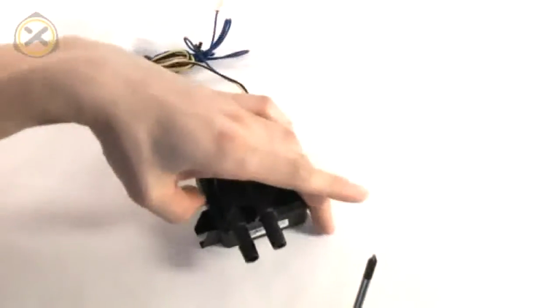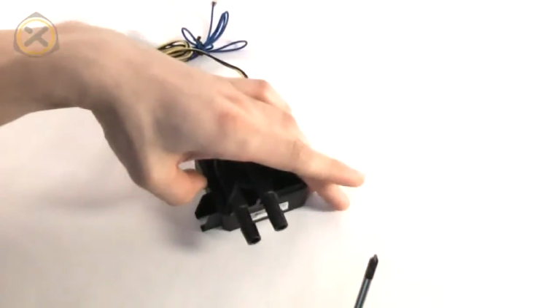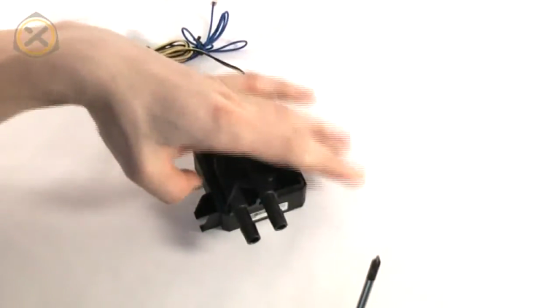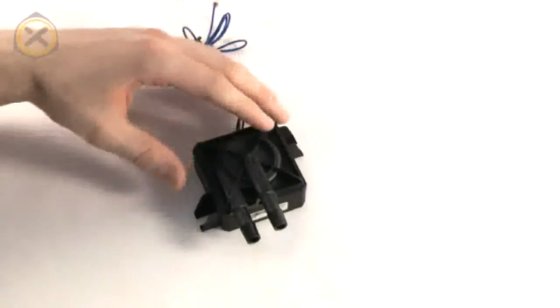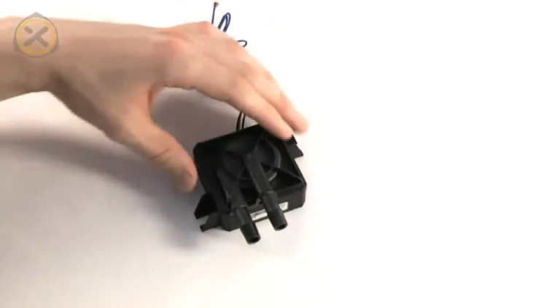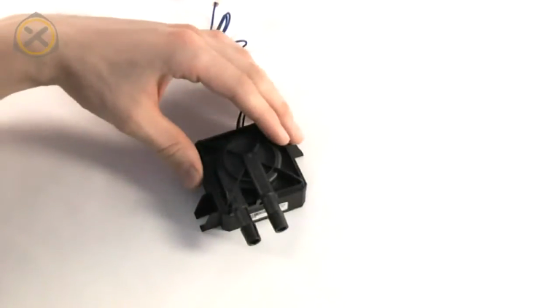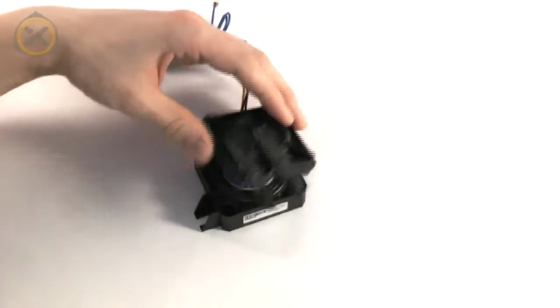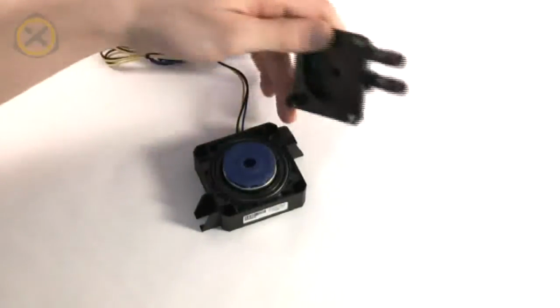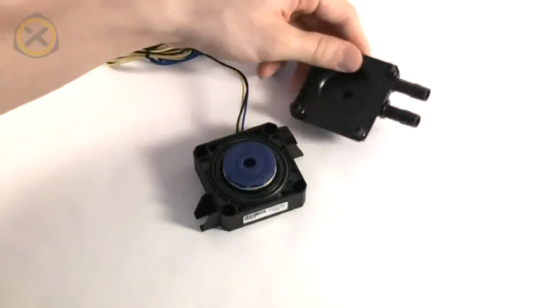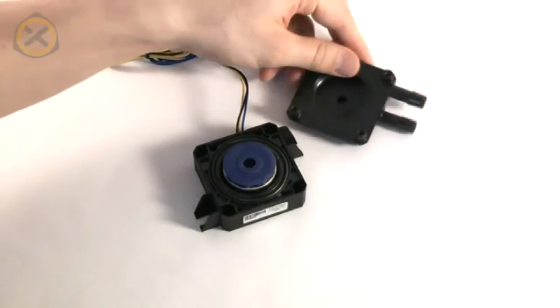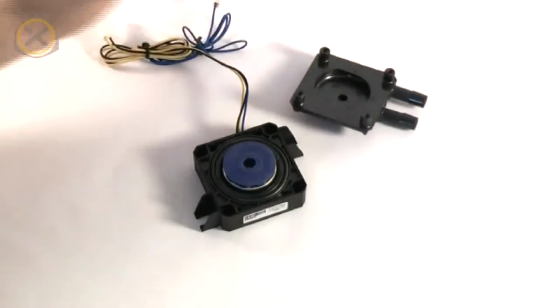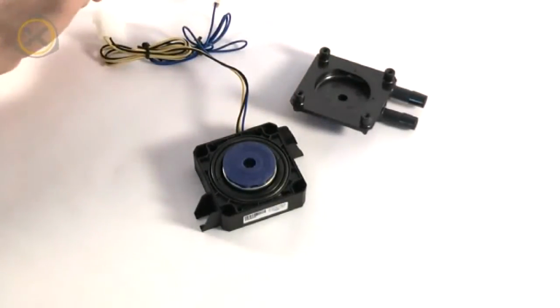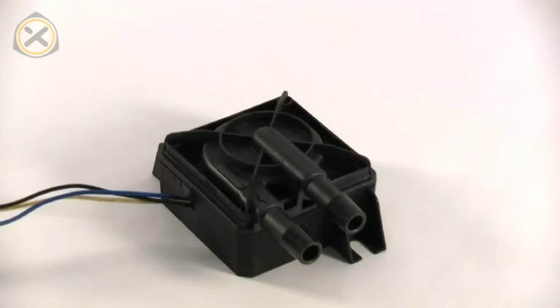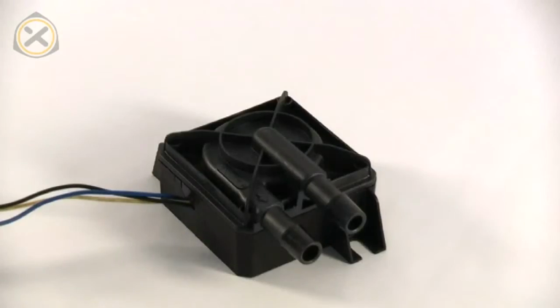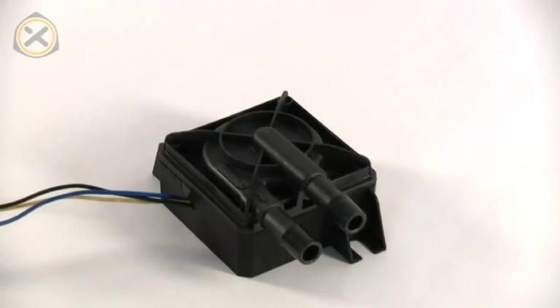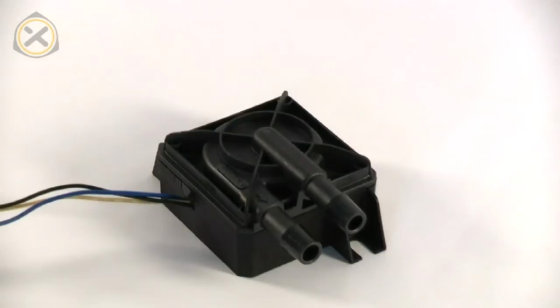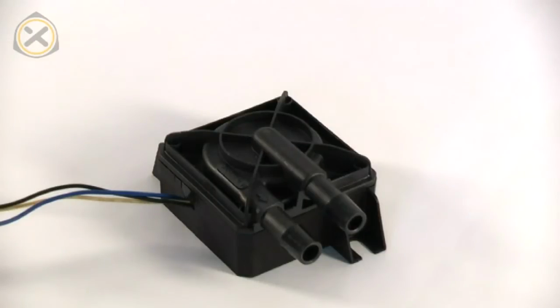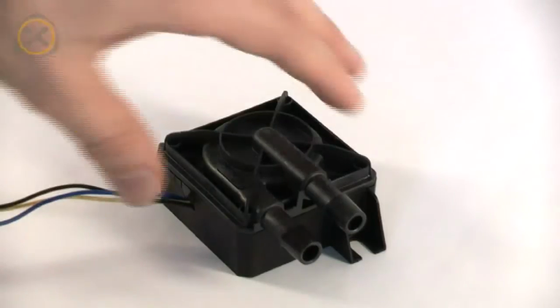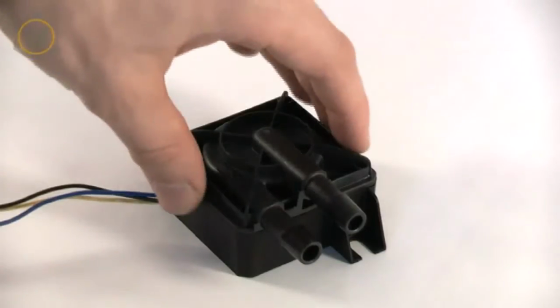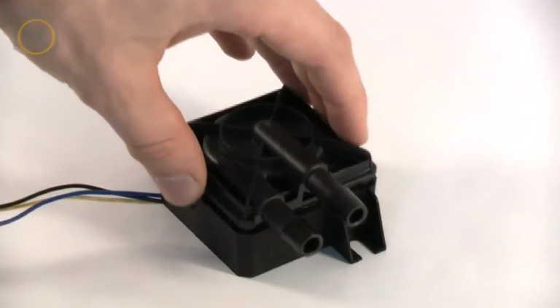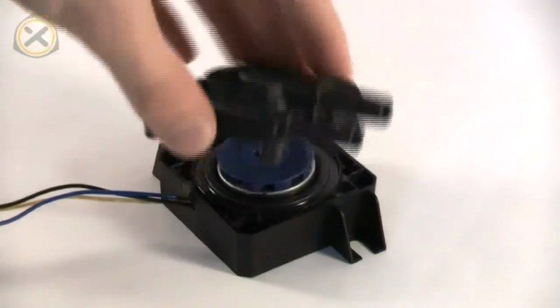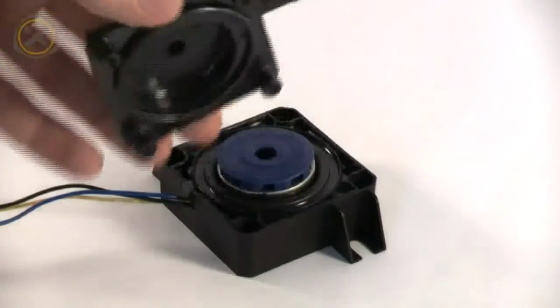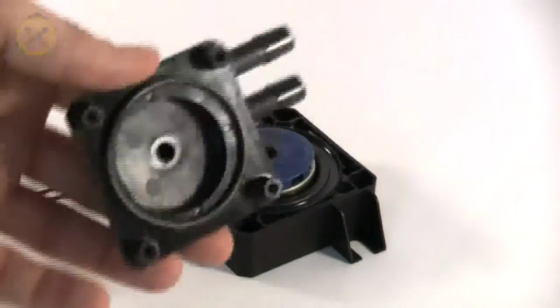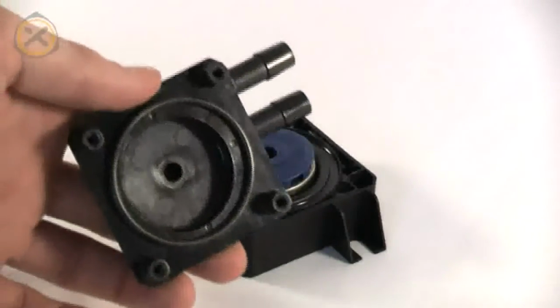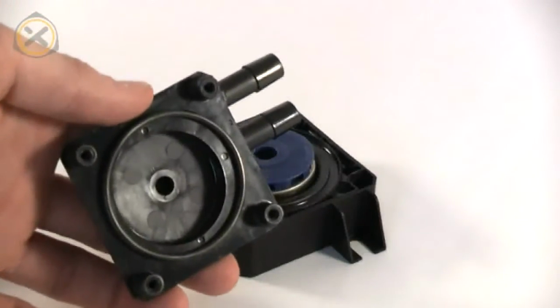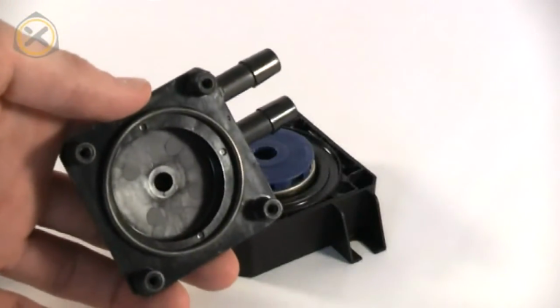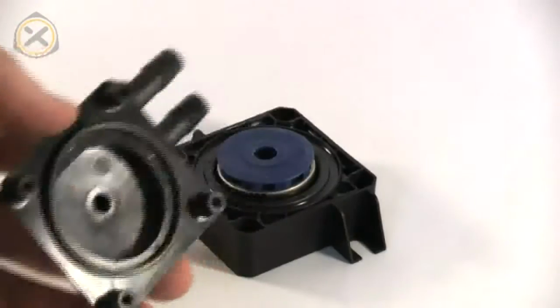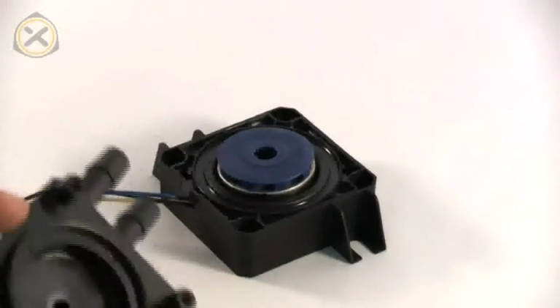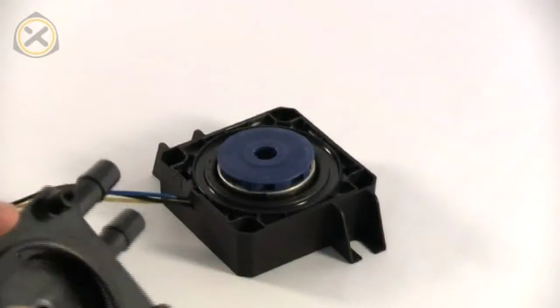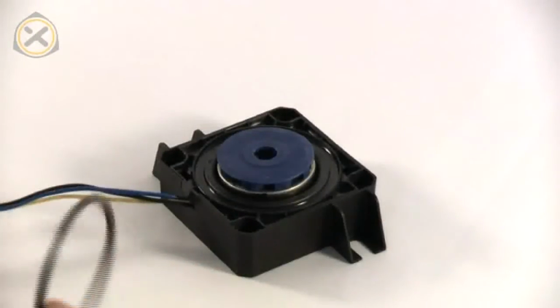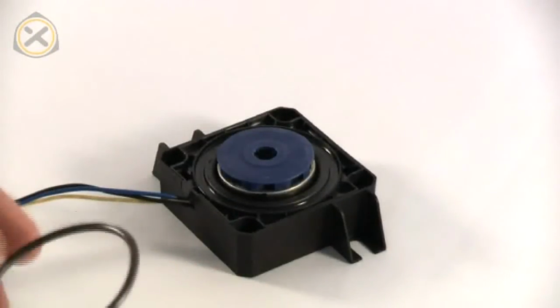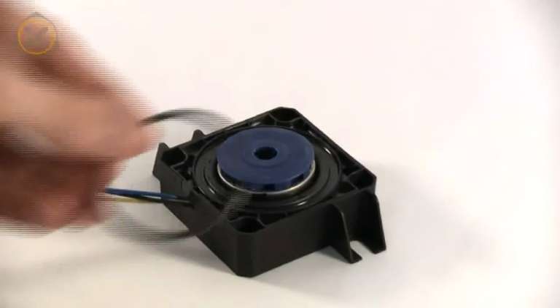Step 2. Now the original pump top can simply be lifted off. Here's something you need to watch out for: the o-ring often sticks to the top. Before continuing, the o-ring must be placed around the pump's impeller.